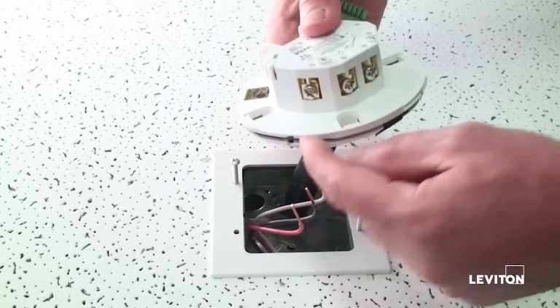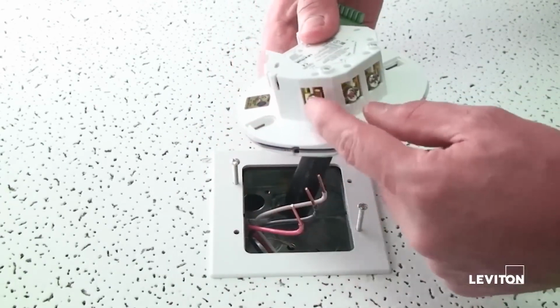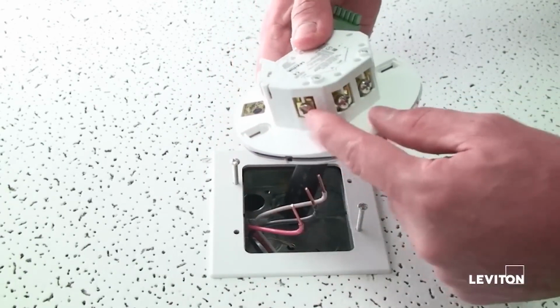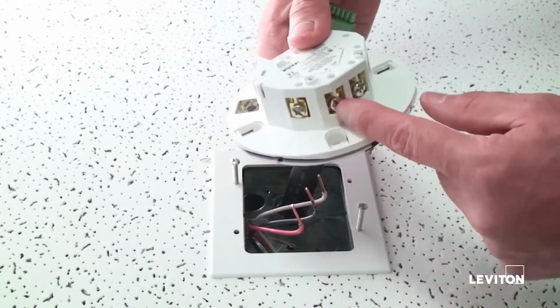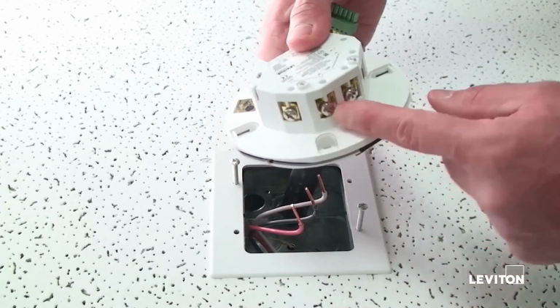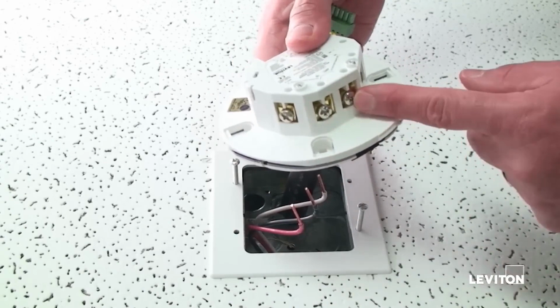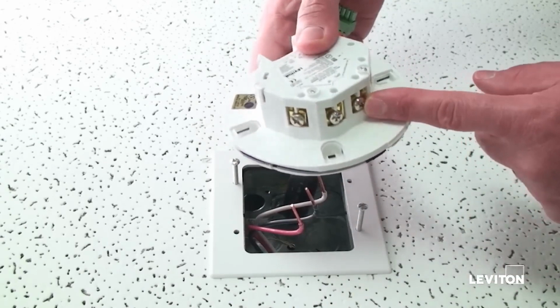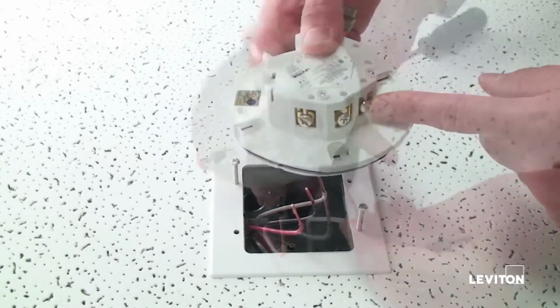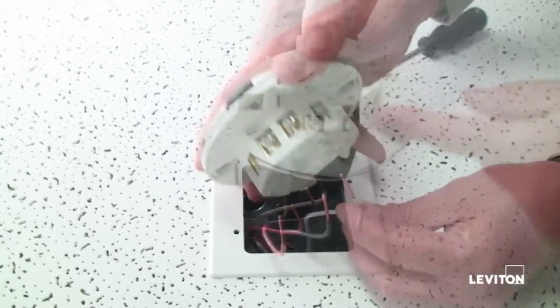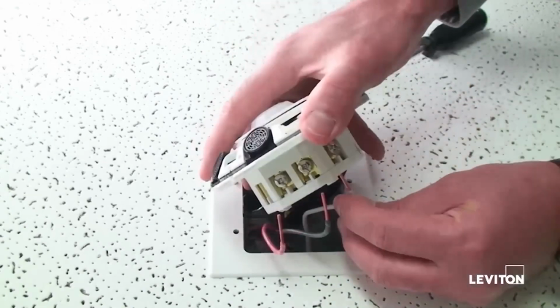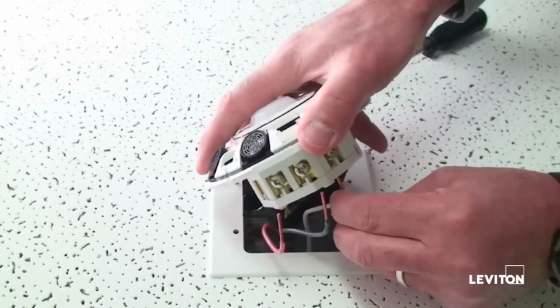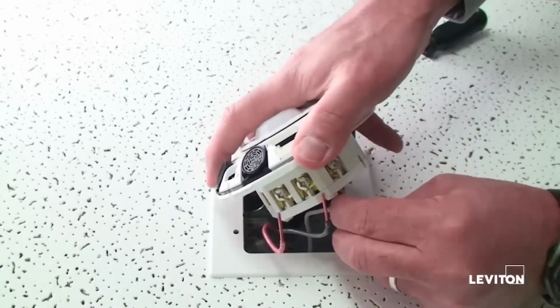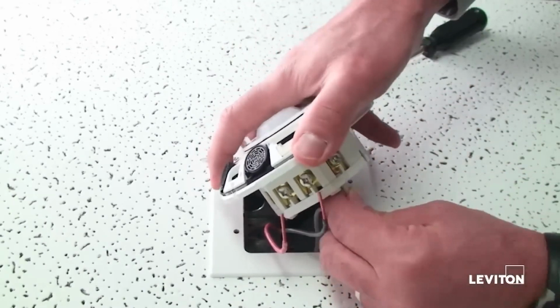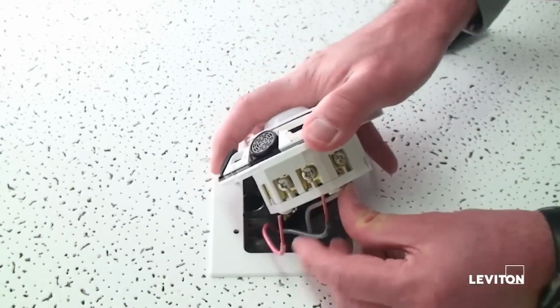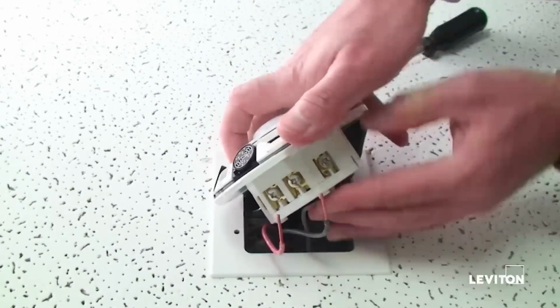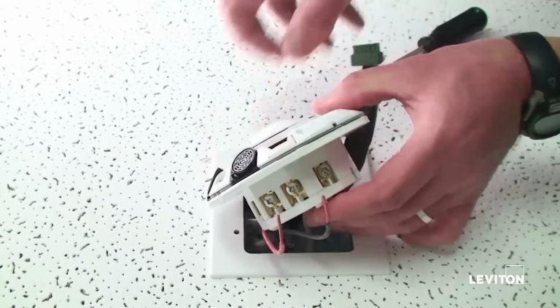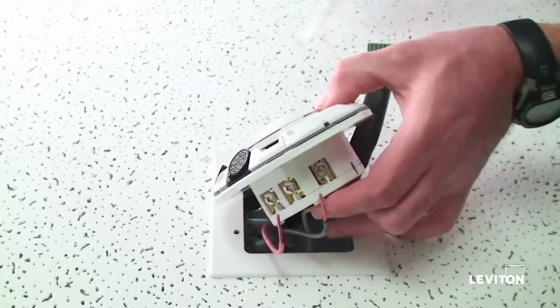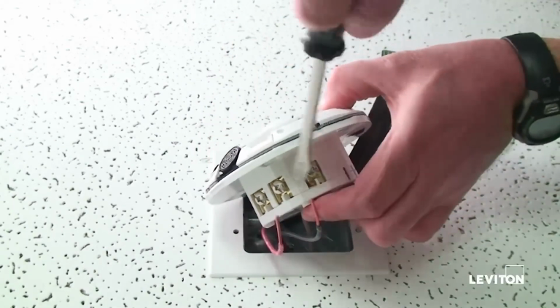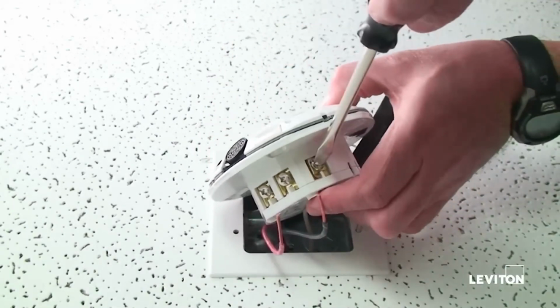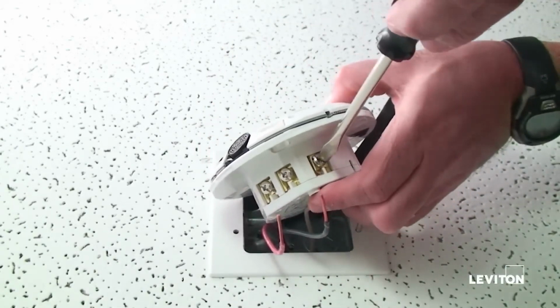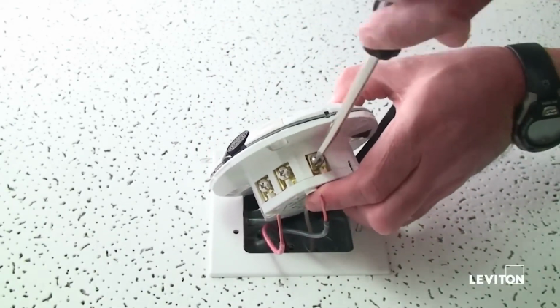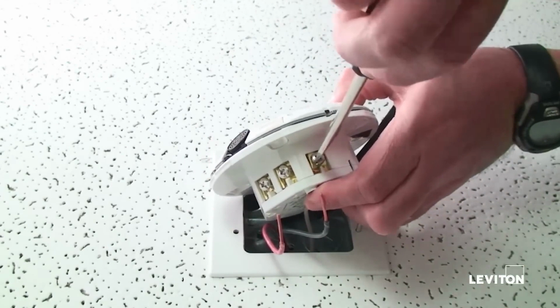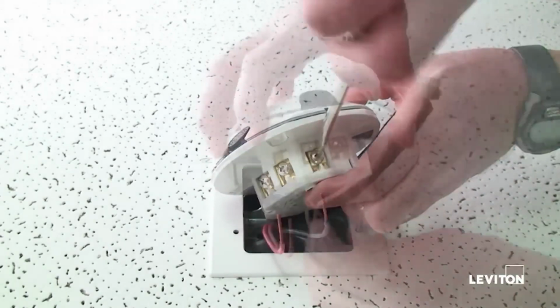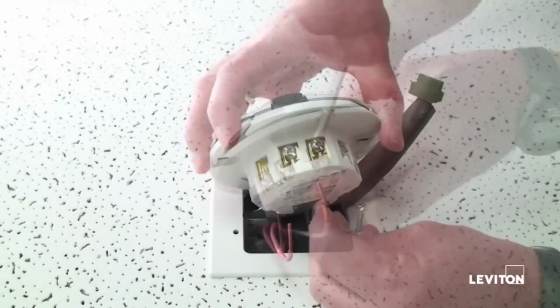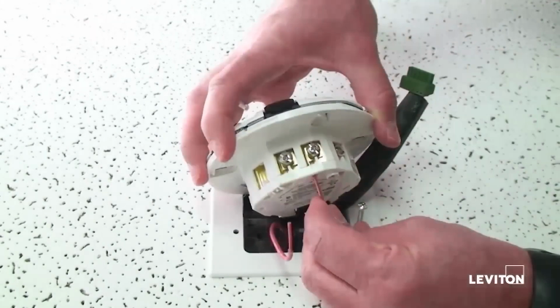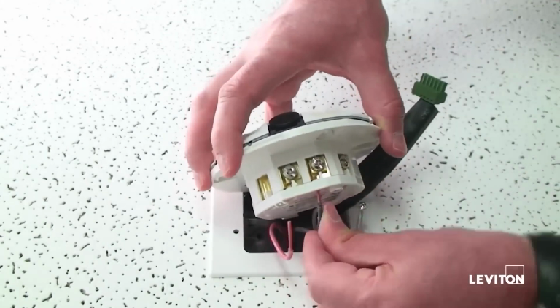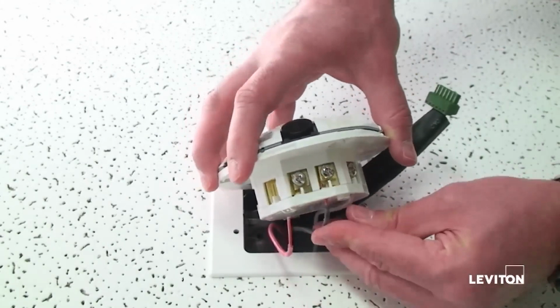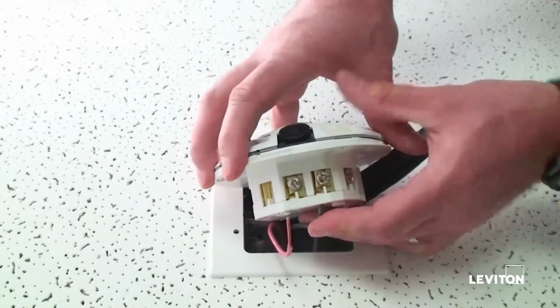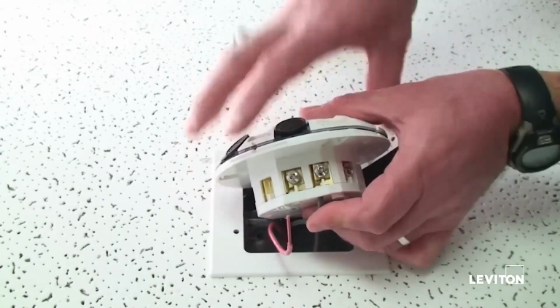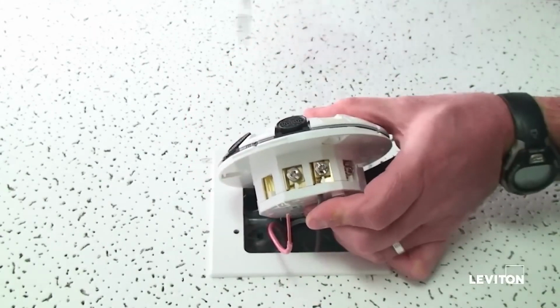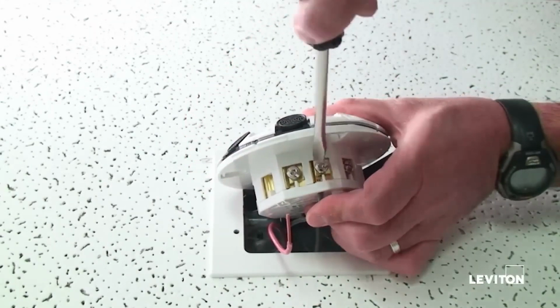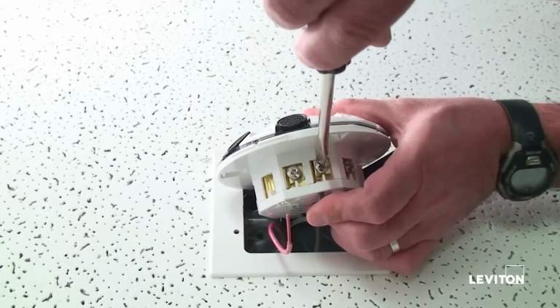Three easy wire terminals are provided for the power wiring. Wire the neutral first. You will need a slotted or Phillips screwdriver to wire the sensor. Then the line, and then the load.